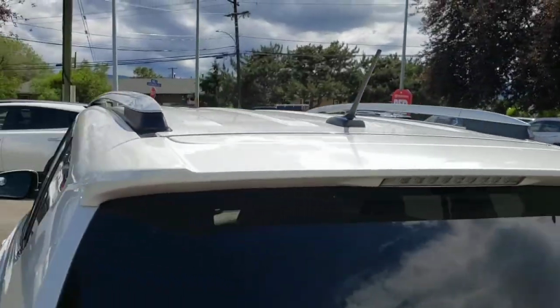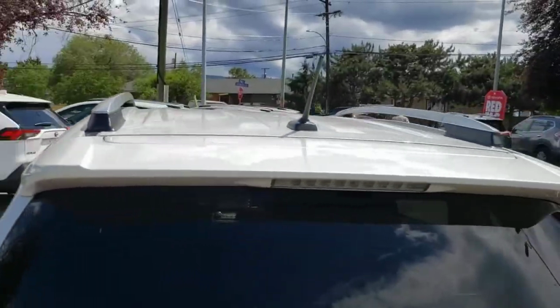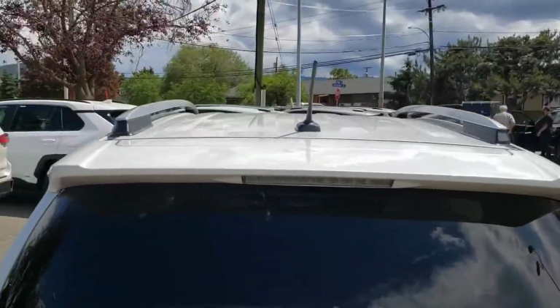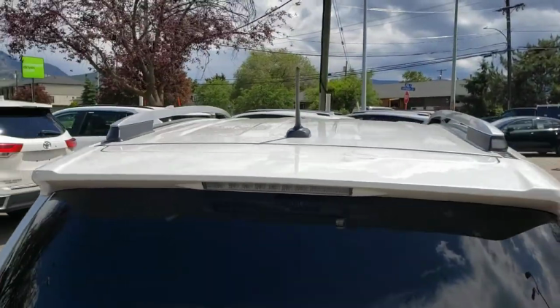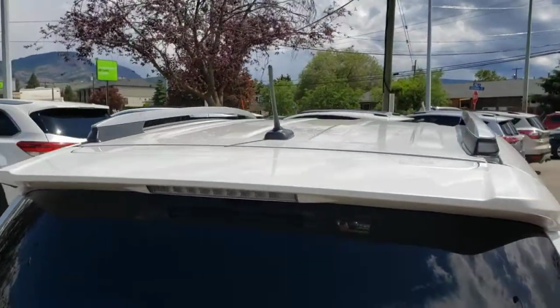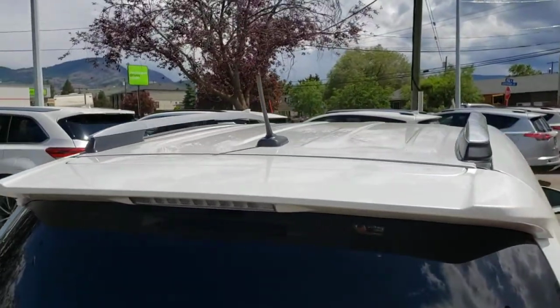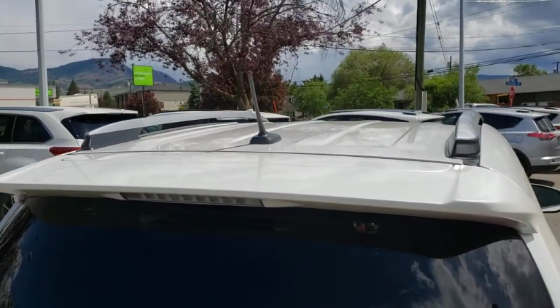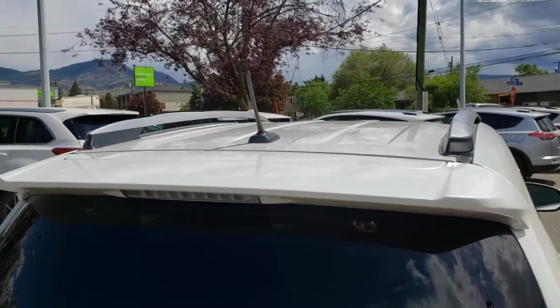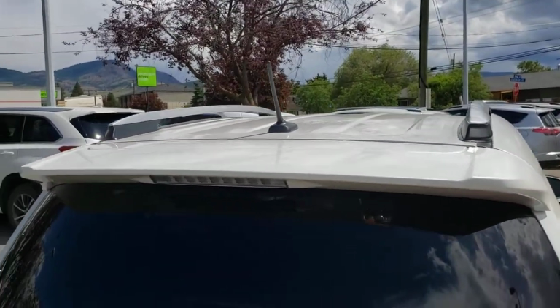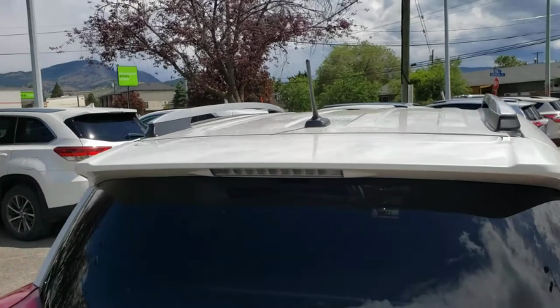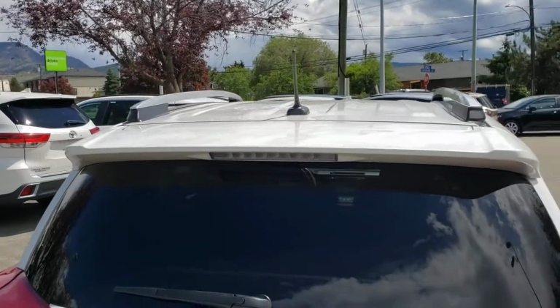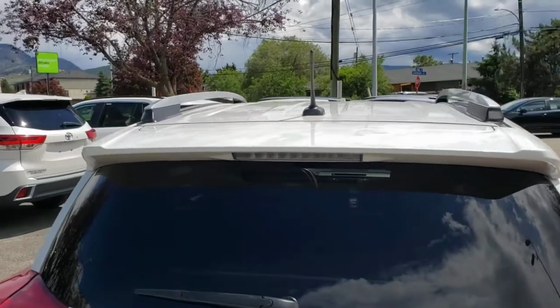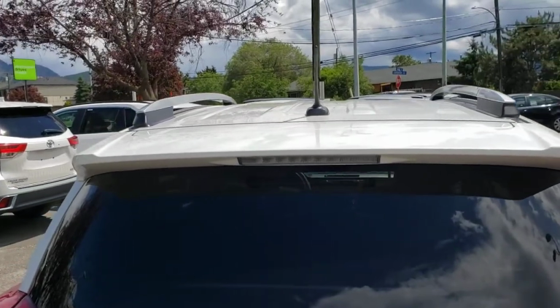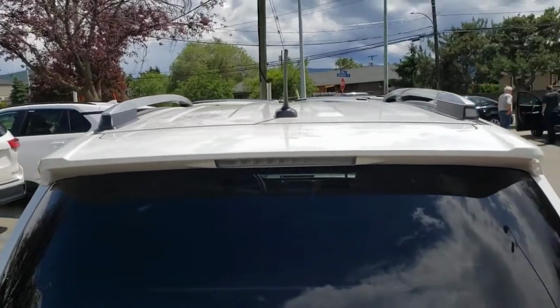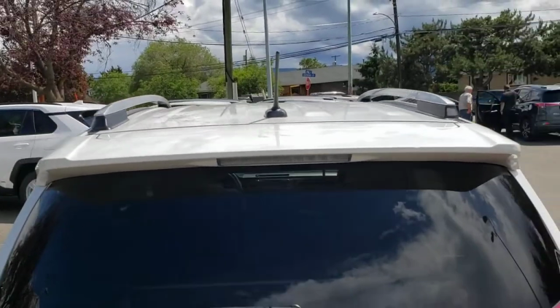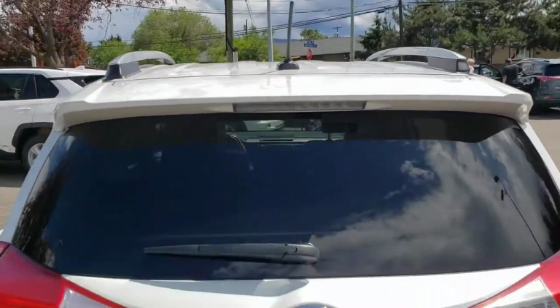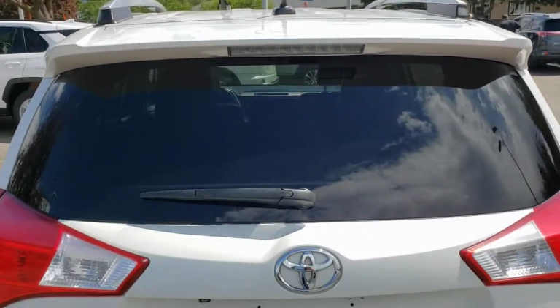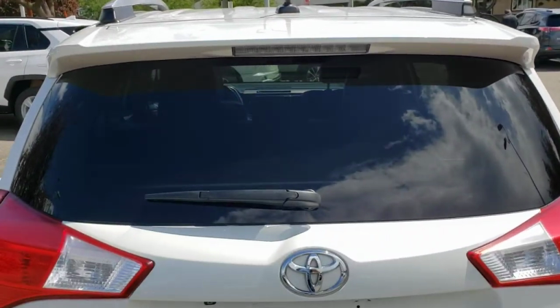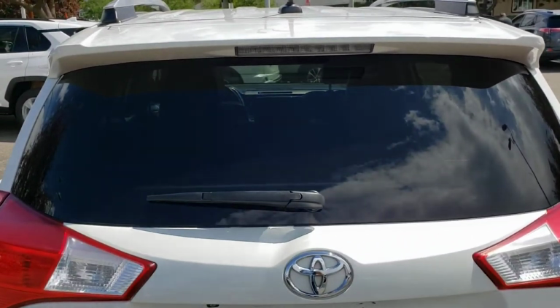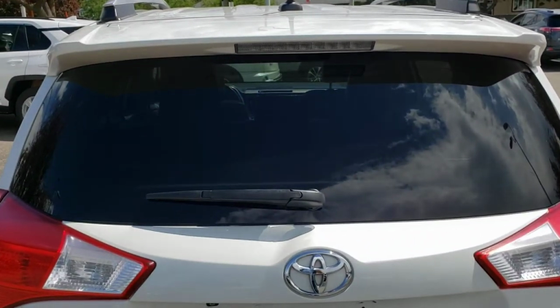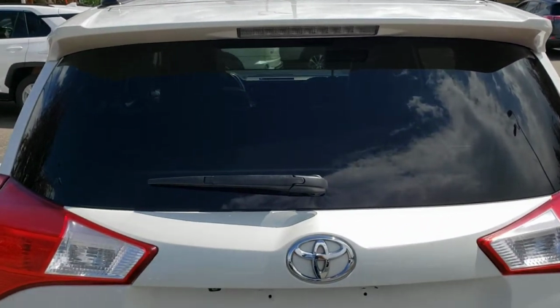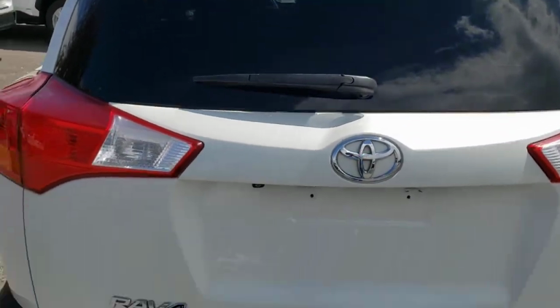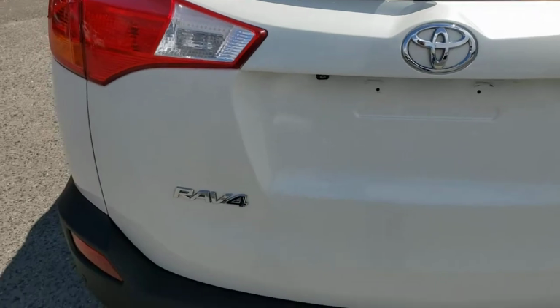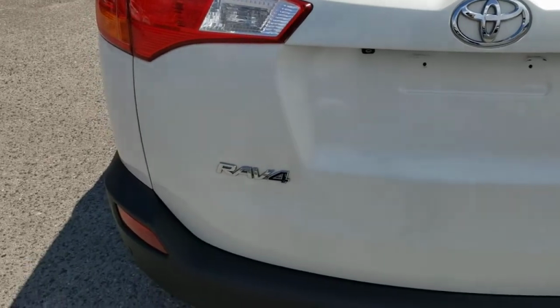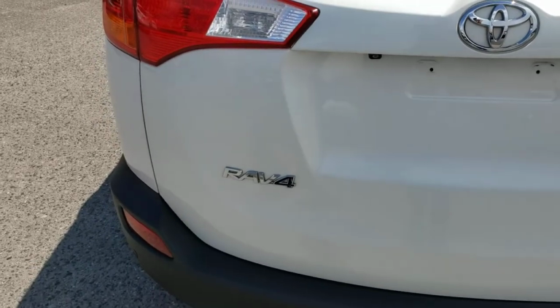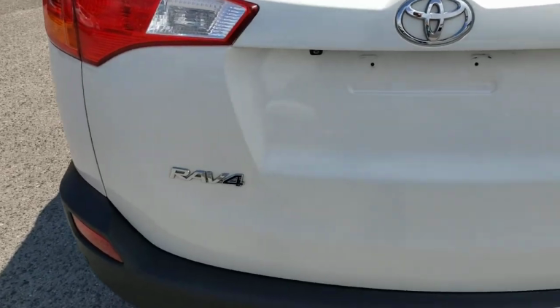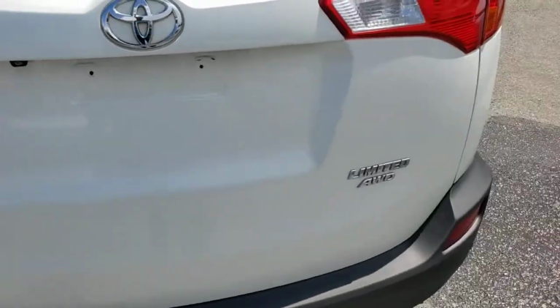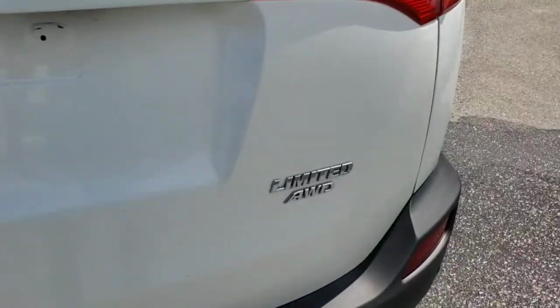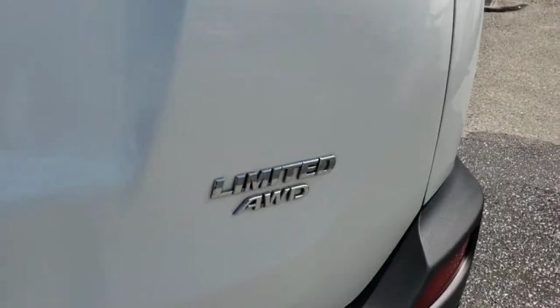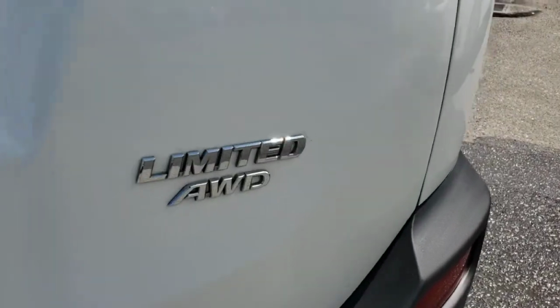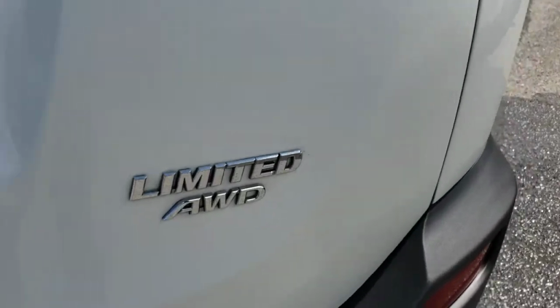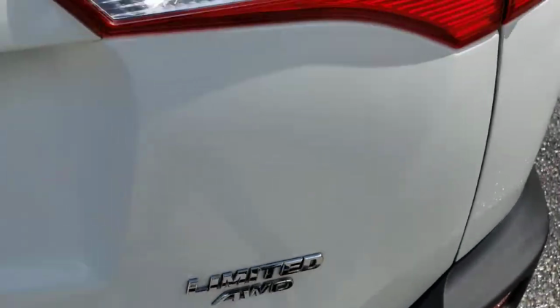As we head towards the back of the vehicle you'll find the roof mounted antenna as well as the color-matched through spoiler with the integrated brake light. Back here you've also got a rear windshield wiper as well as the RAV4 badging and the Limited all-wheel drive badging.